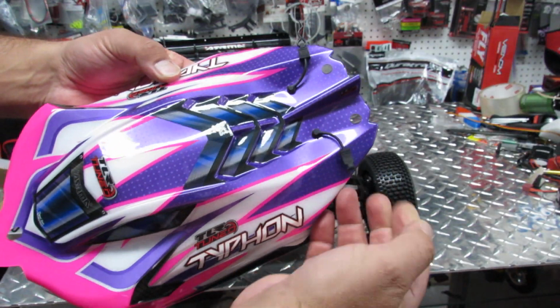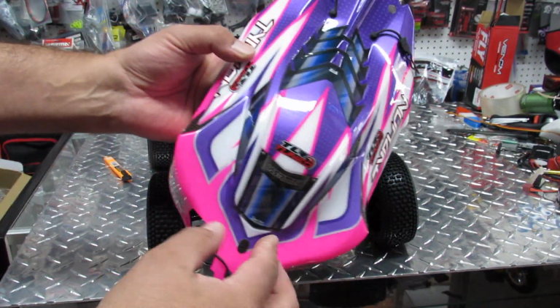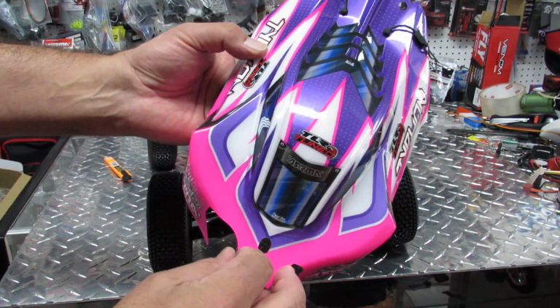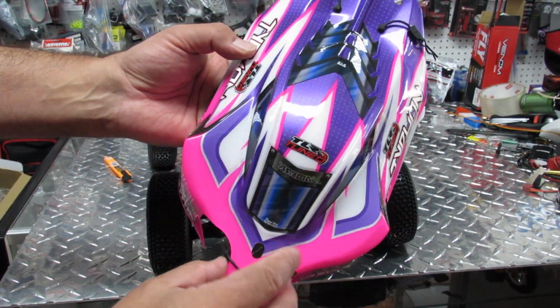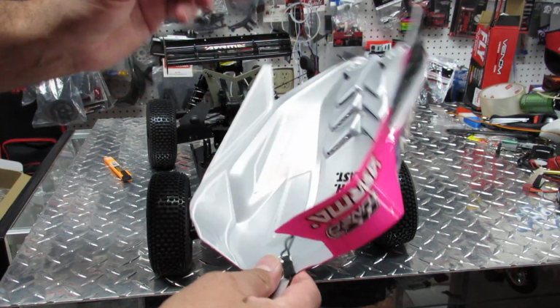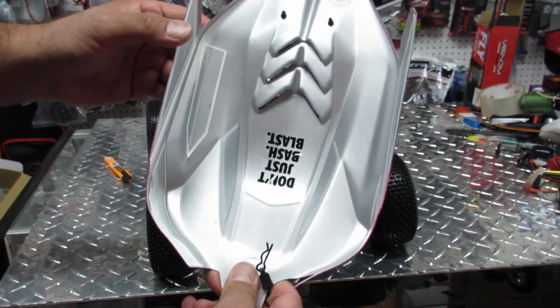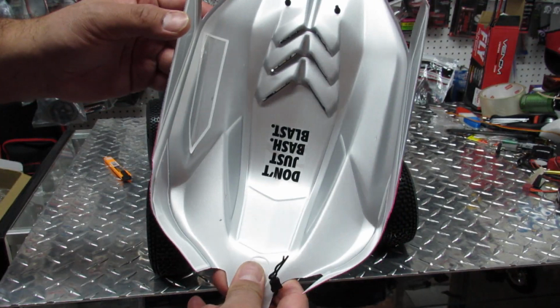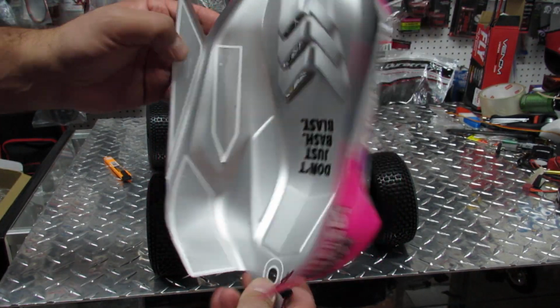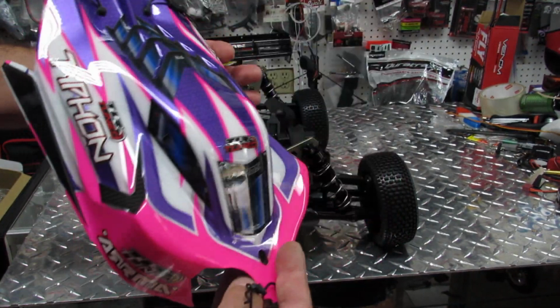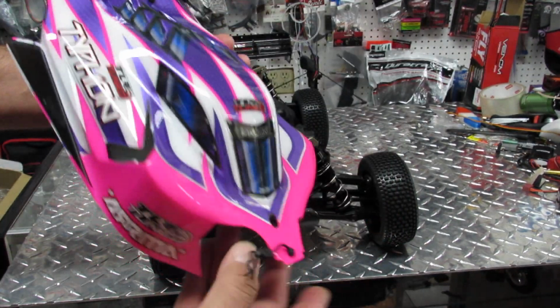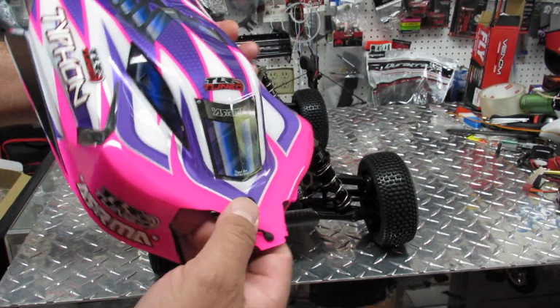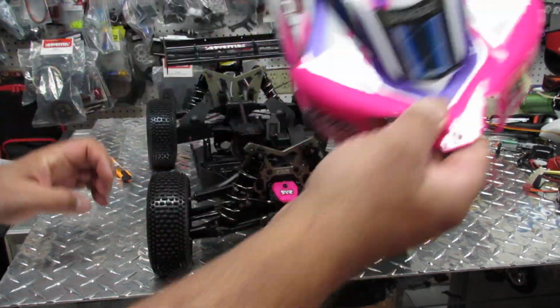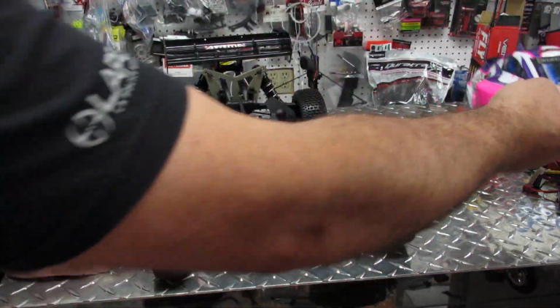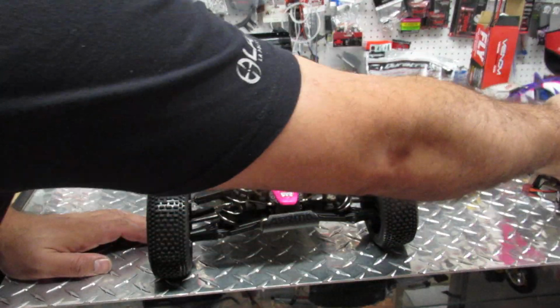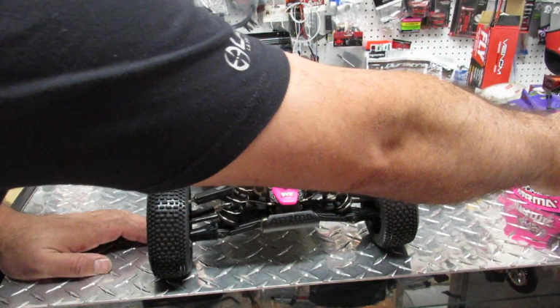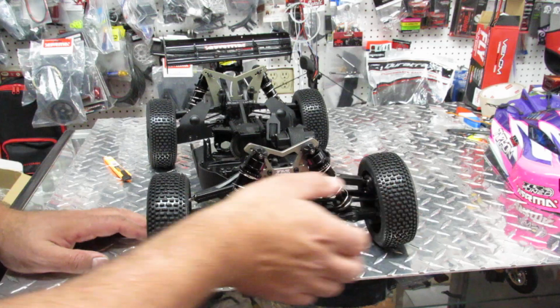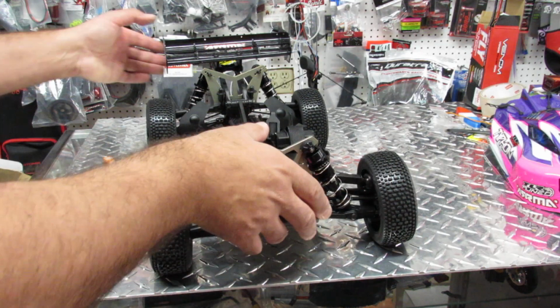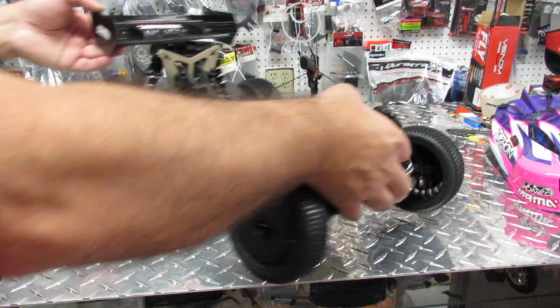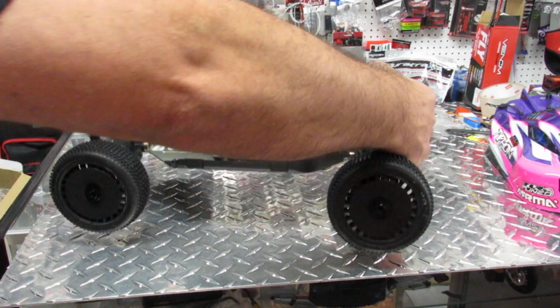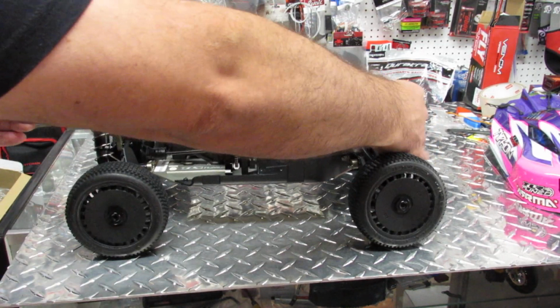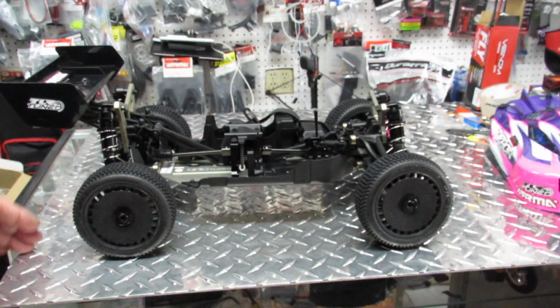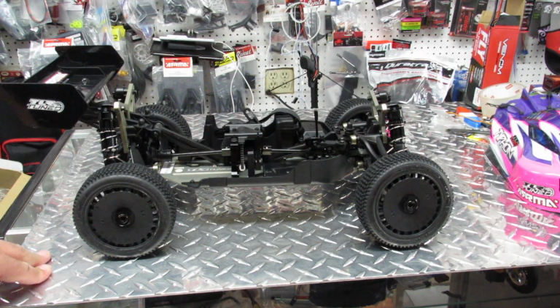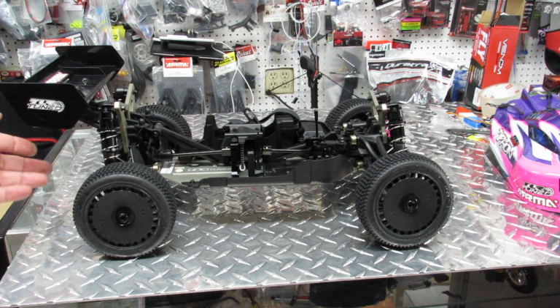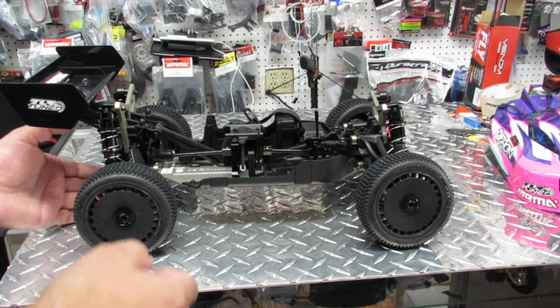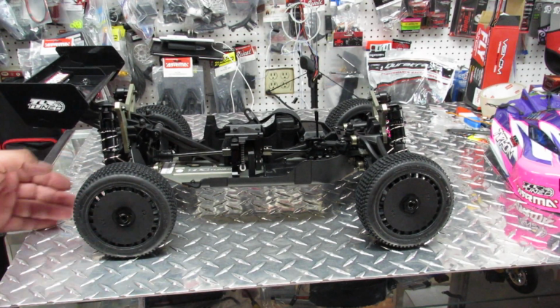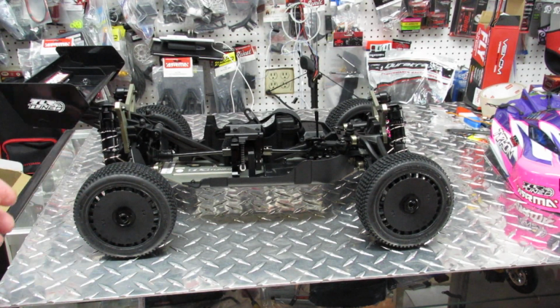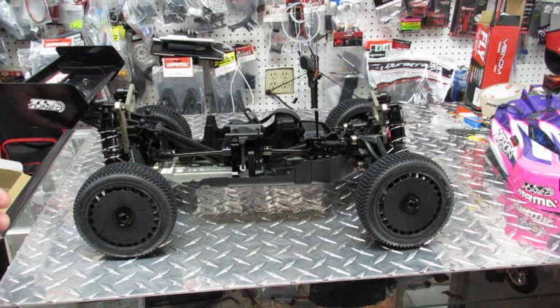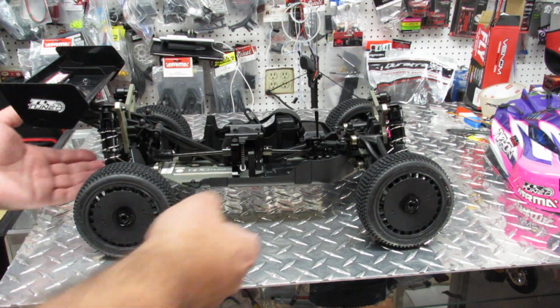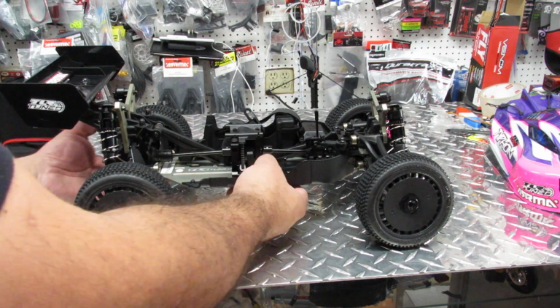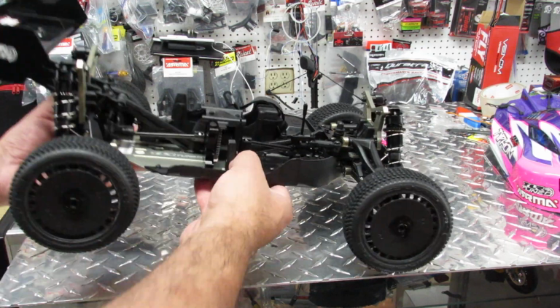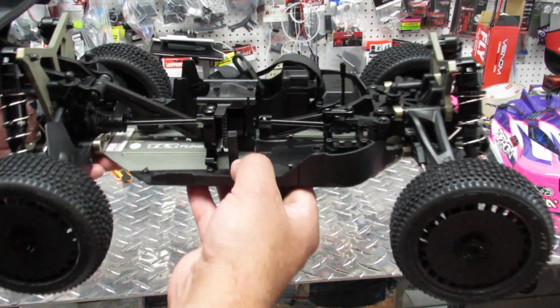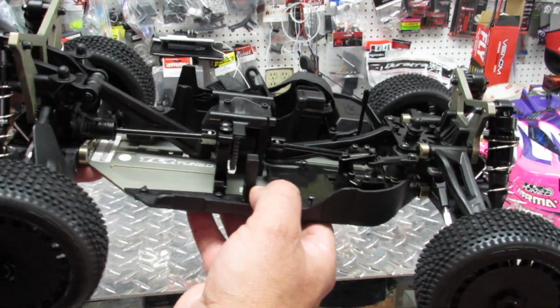It comes with nice body clip pins from Arrma with a rubber hole so you don't lose them. I really like those. The inside is really nice - it's silver, so it's going to be nice and shiny. When you look inside it's actually really nice. Let me bring it closer.